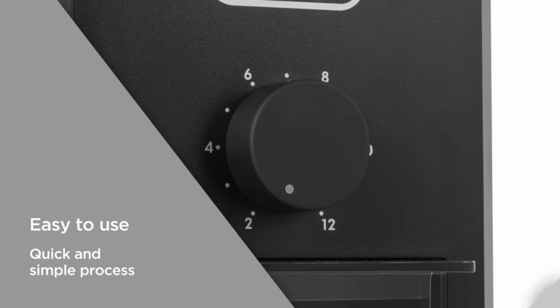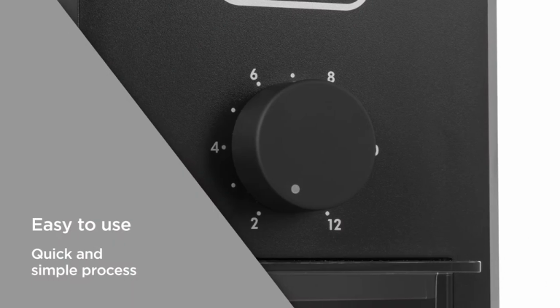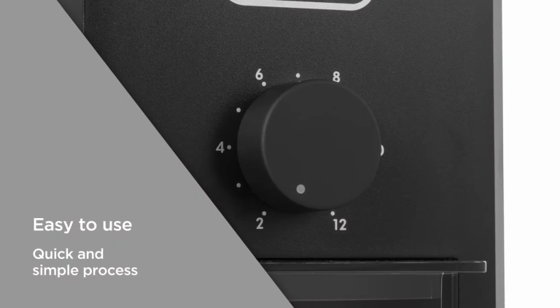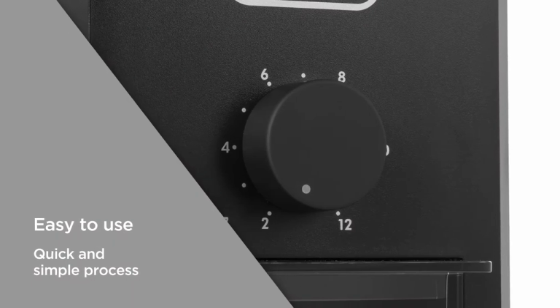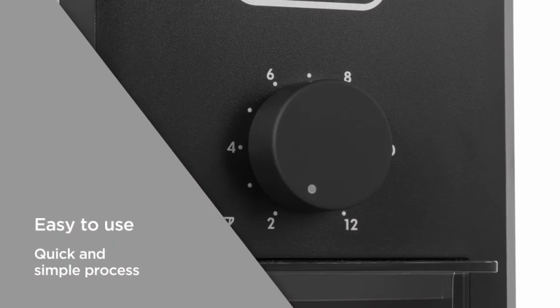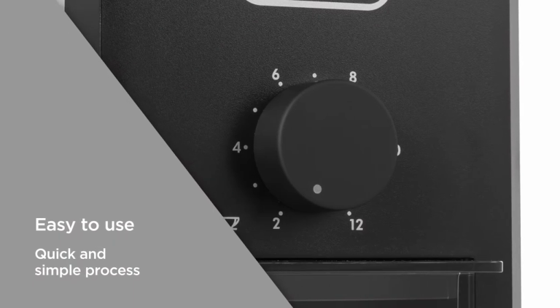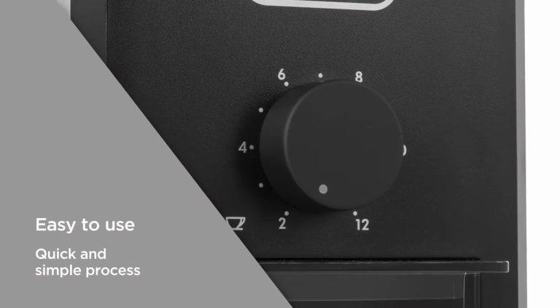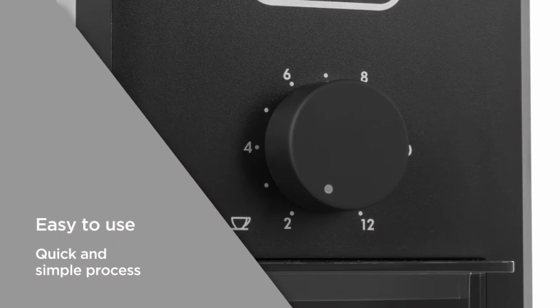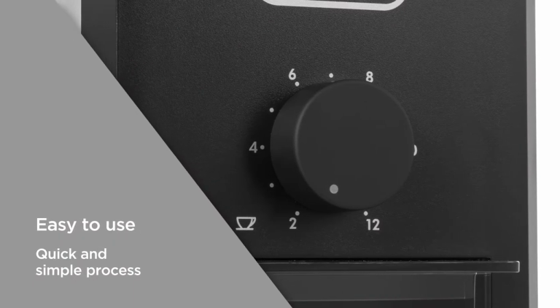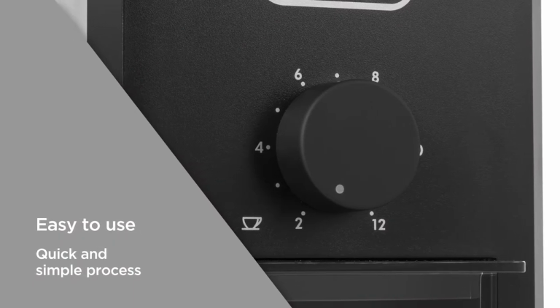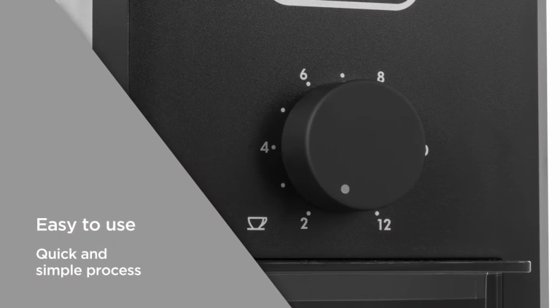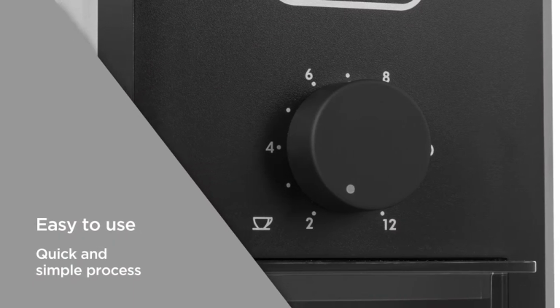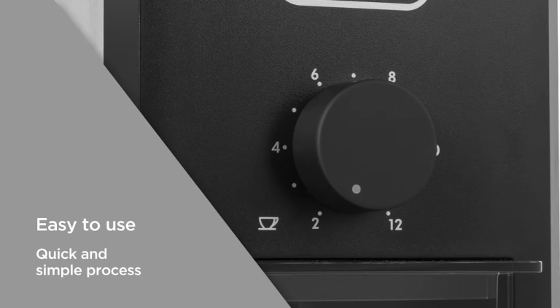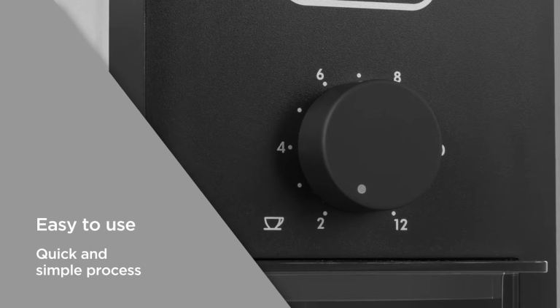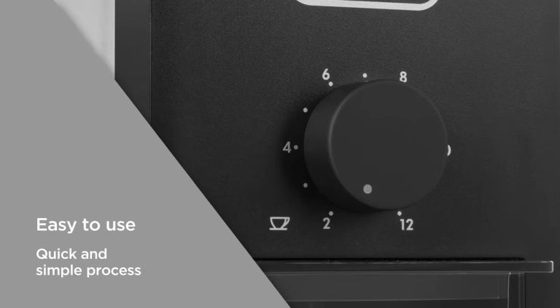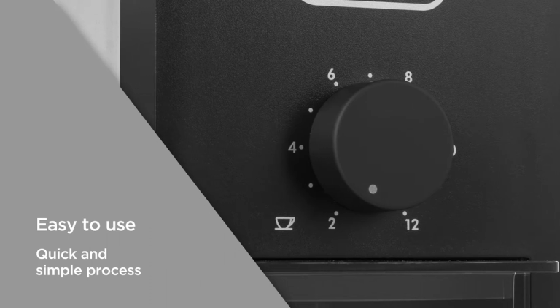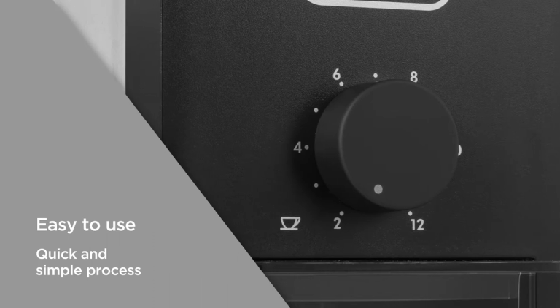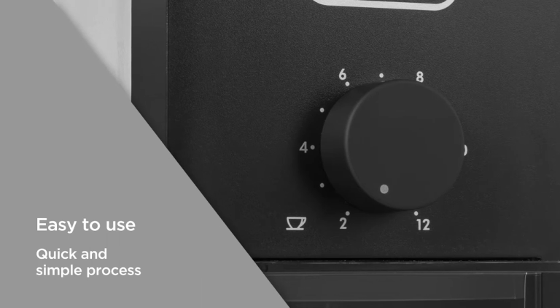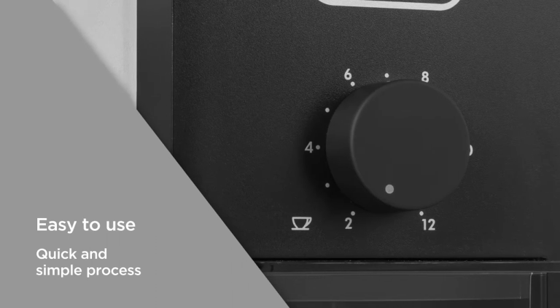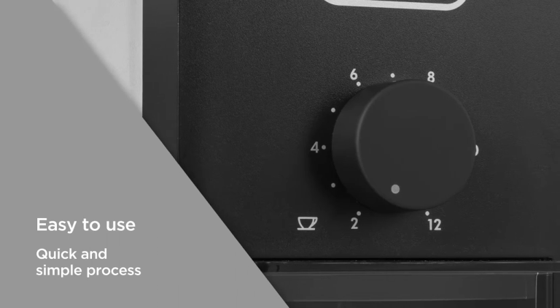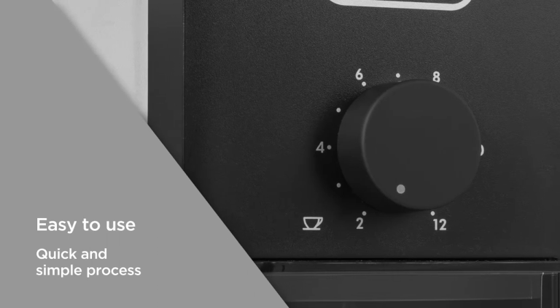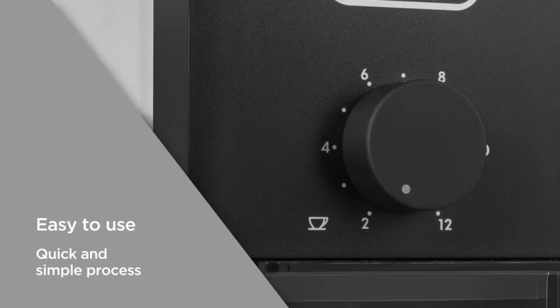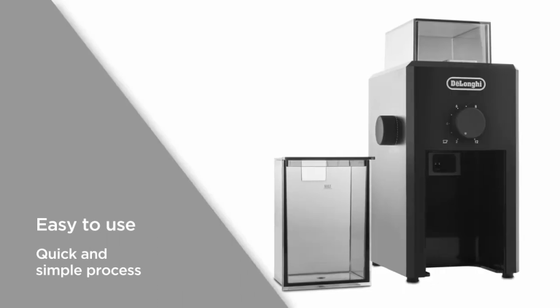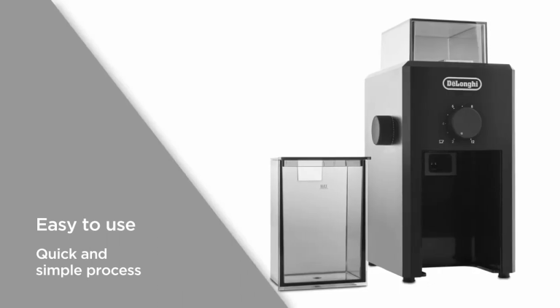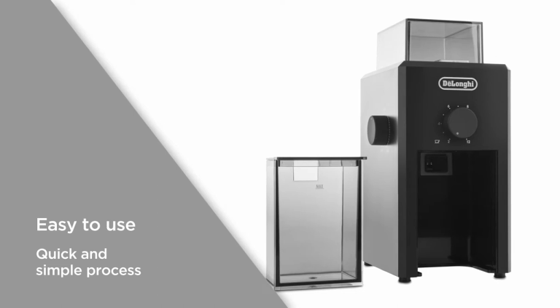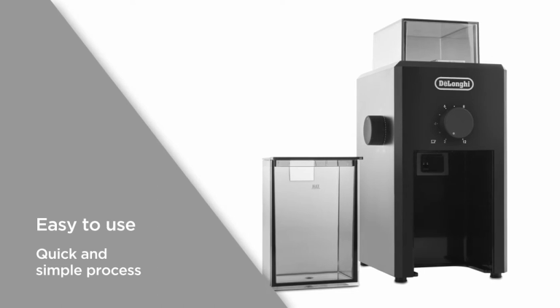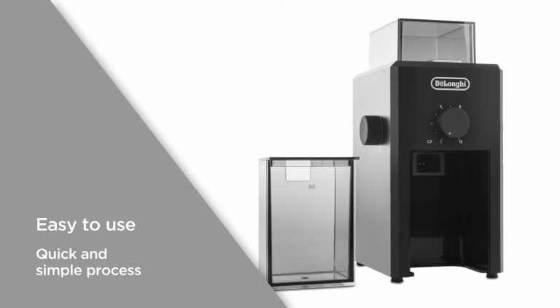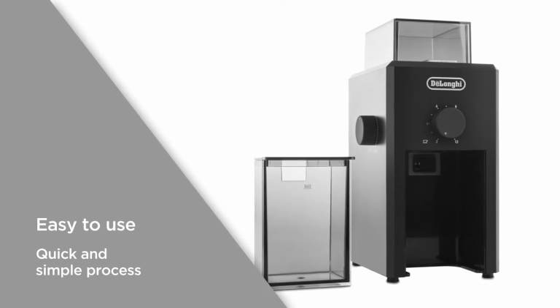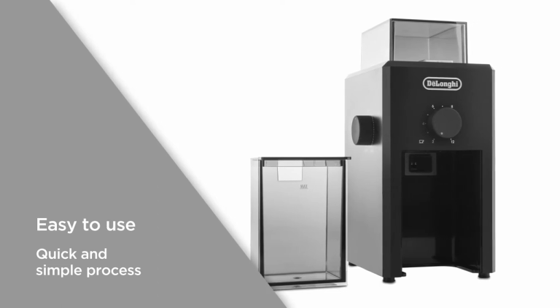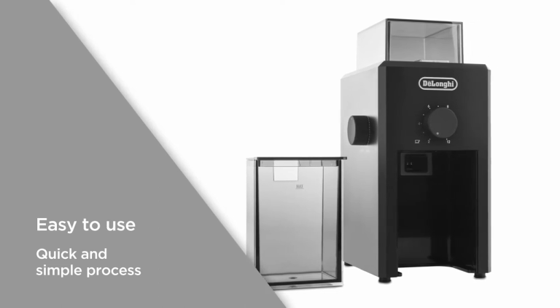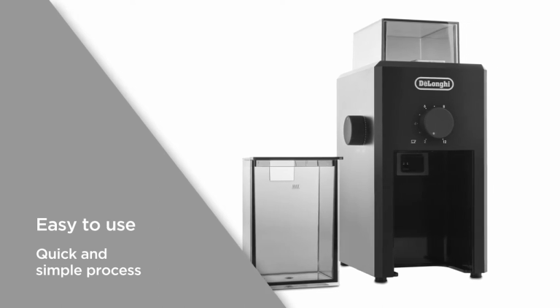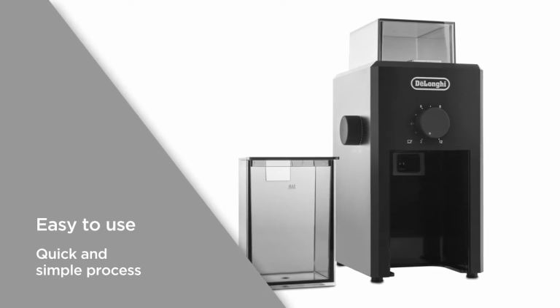The grinder is easy to use. Simply select the grind and the number of cups you'd like to make, and it will produce the ground coffee in the transparent container. Great for those who want high quality coffee in a quick and simple process.